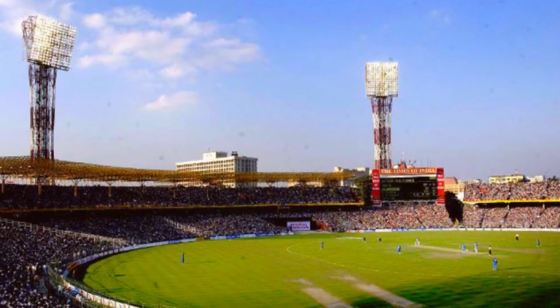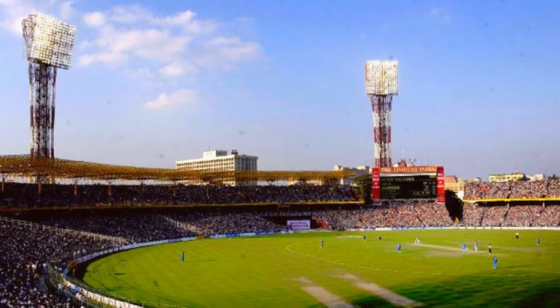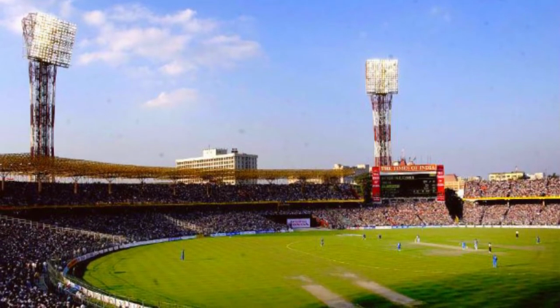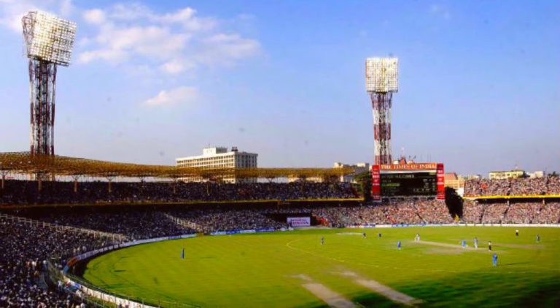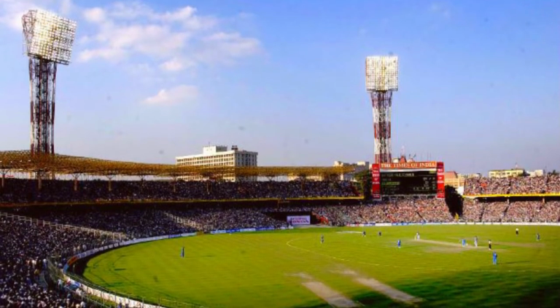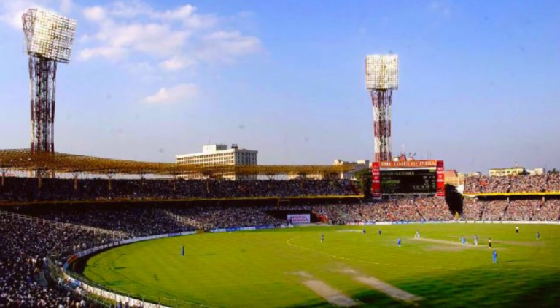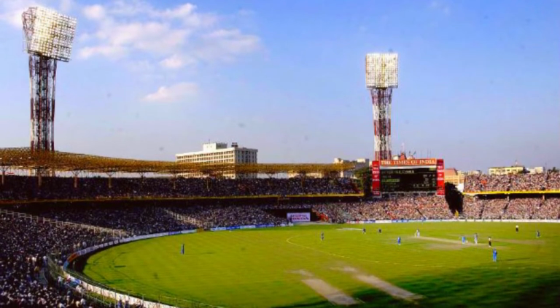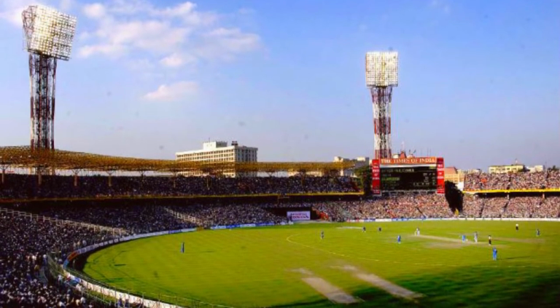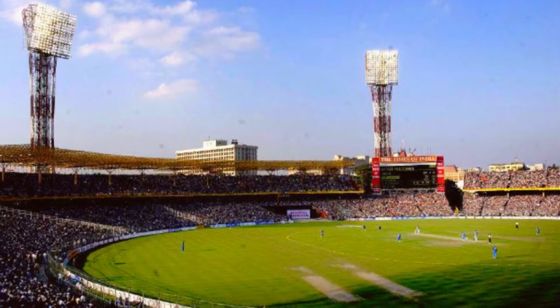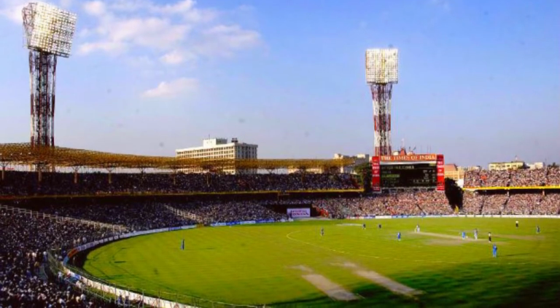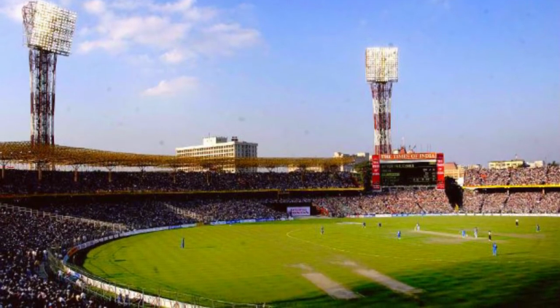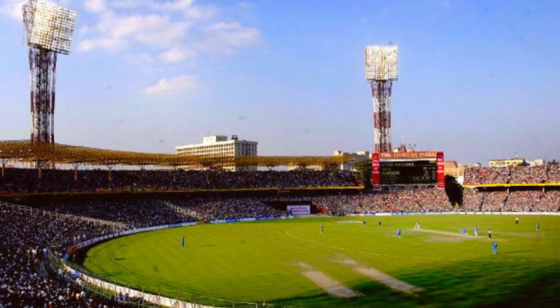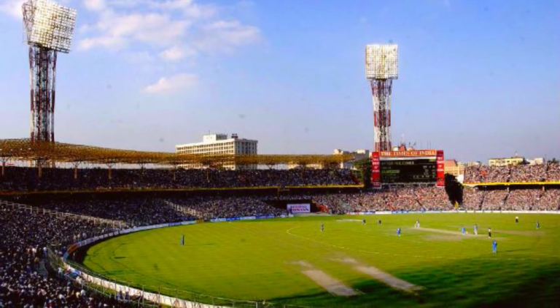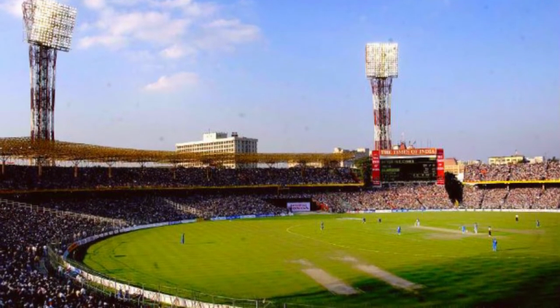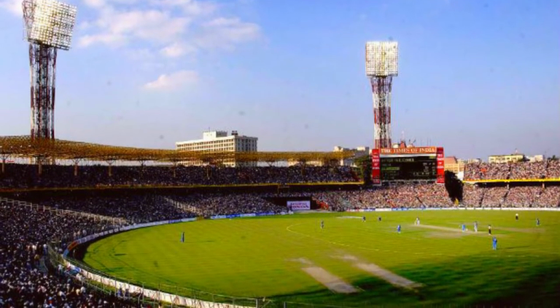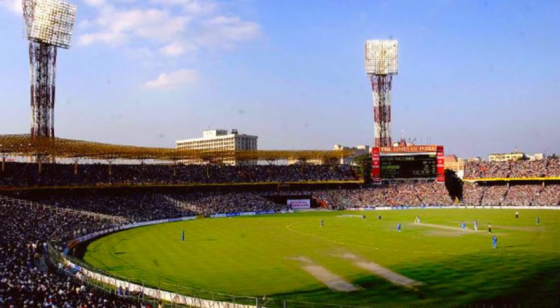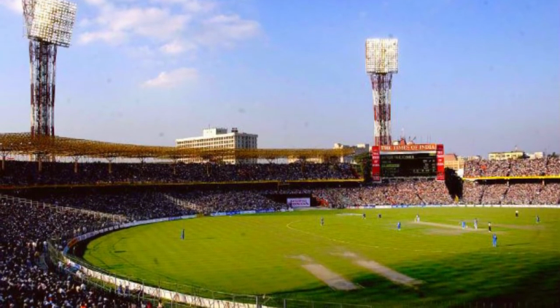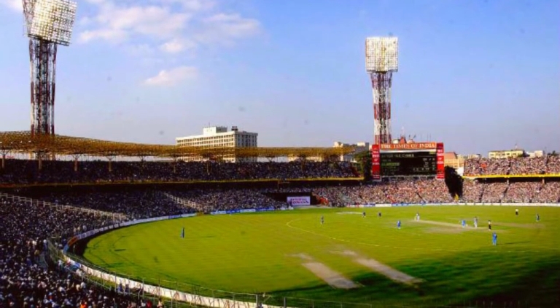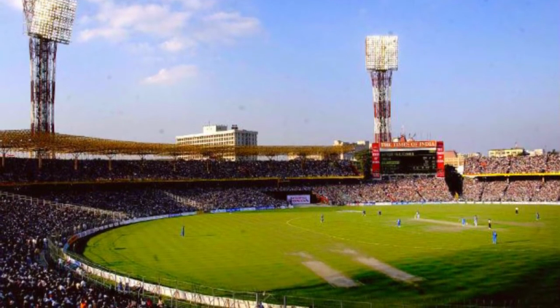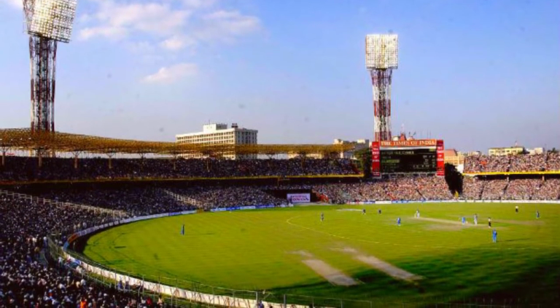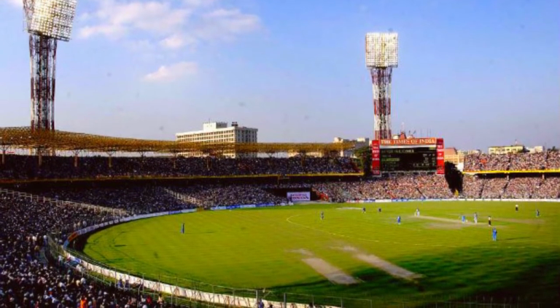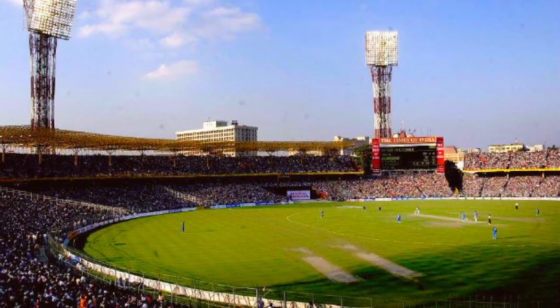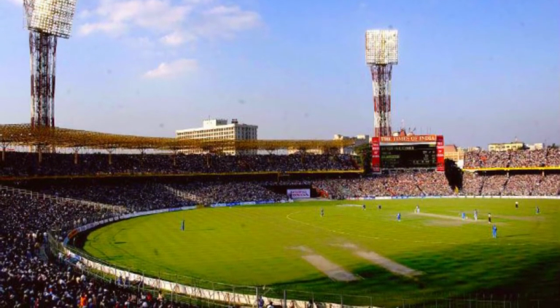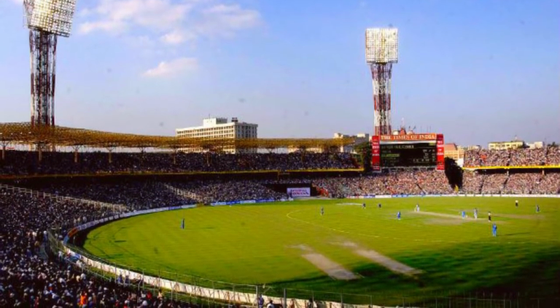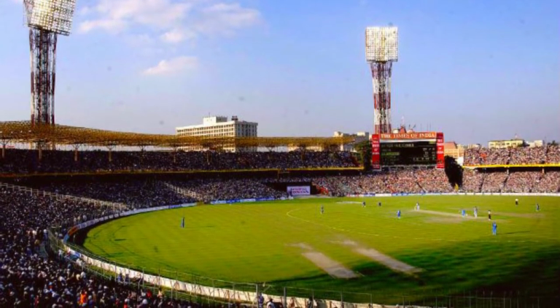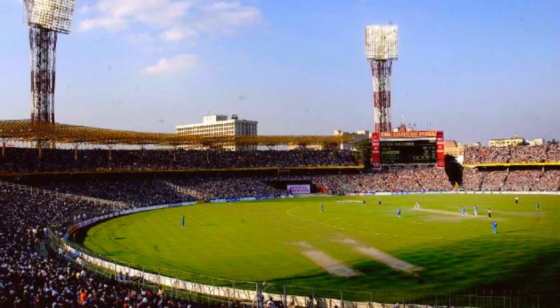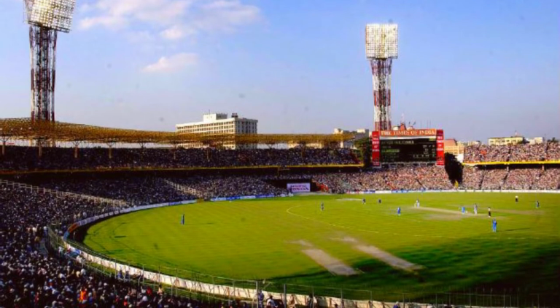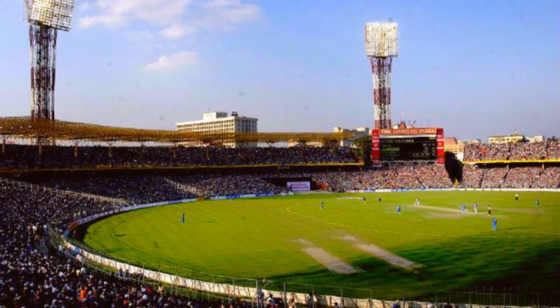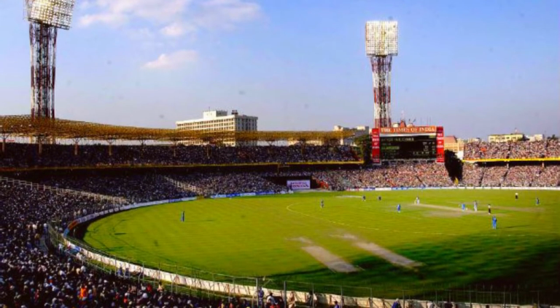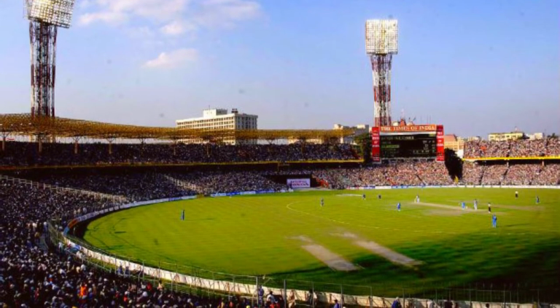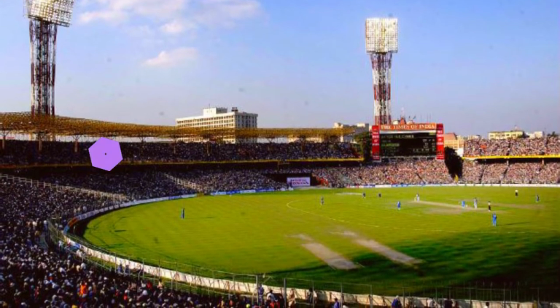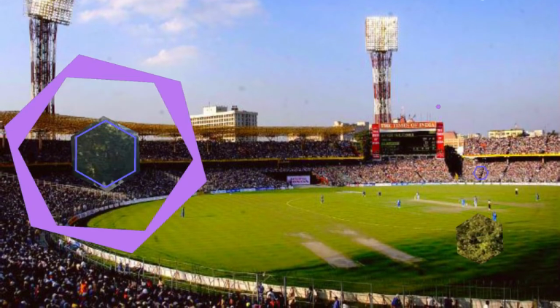Stretched over 50 acres, this cricket stadium has the capacity to seat about 66,349 people and is the second largest stadium in the world.